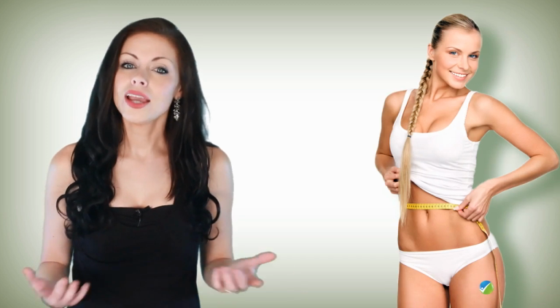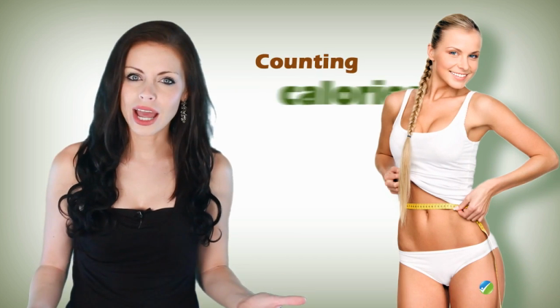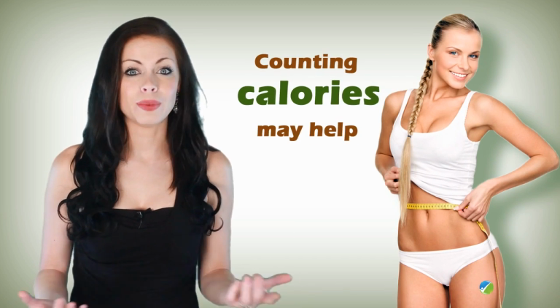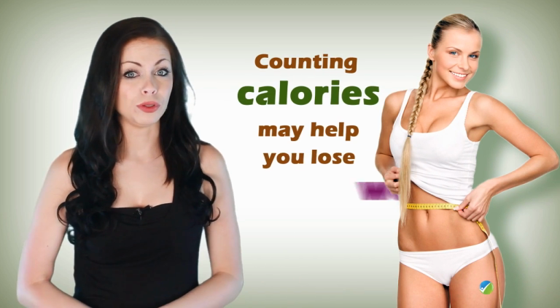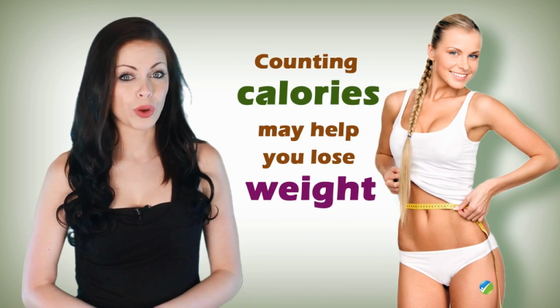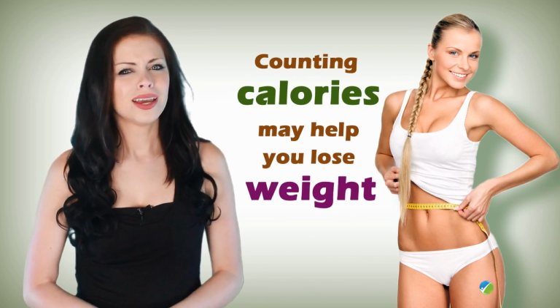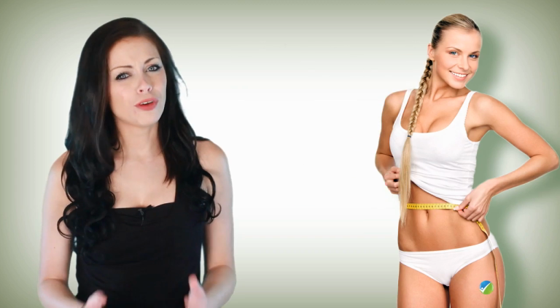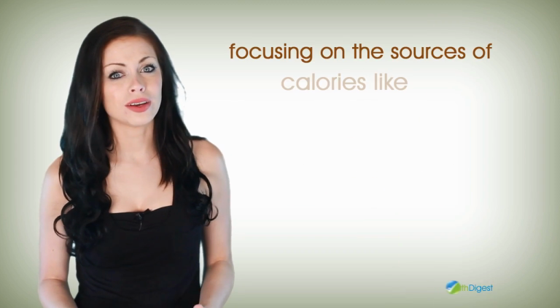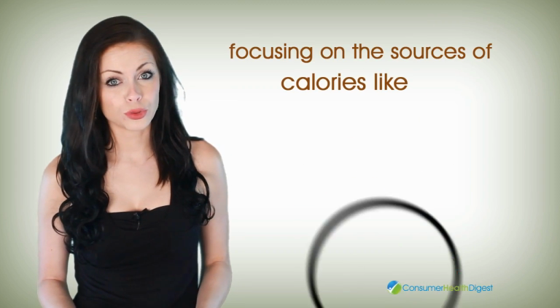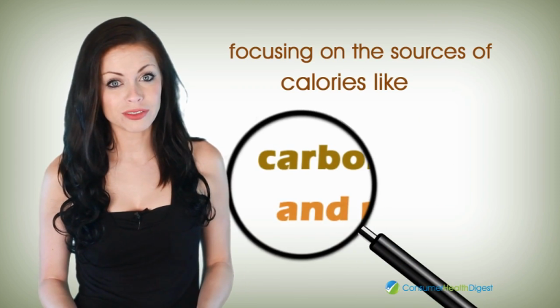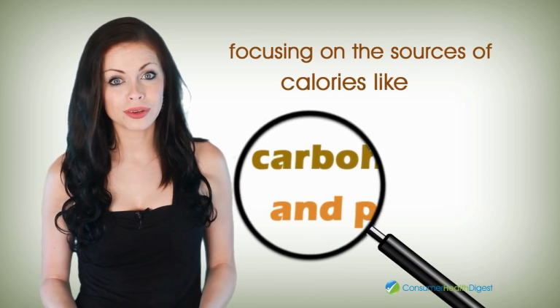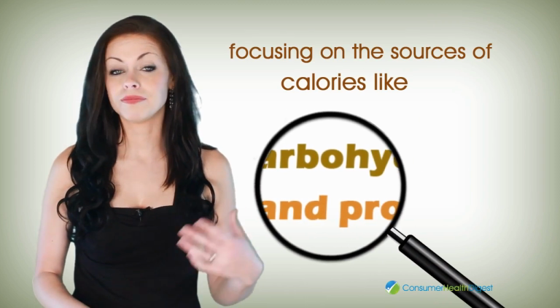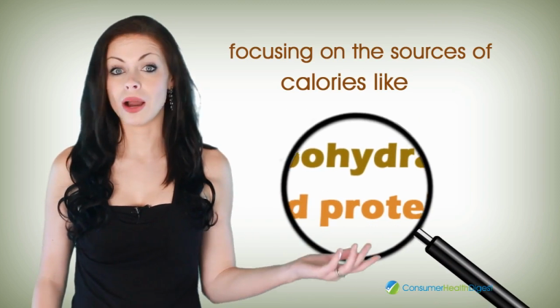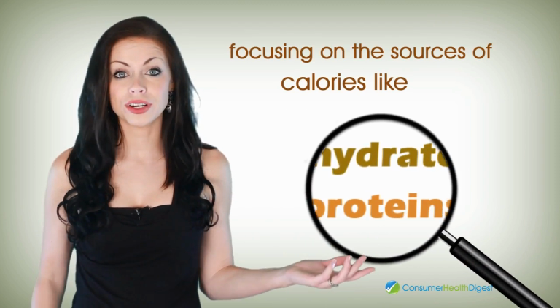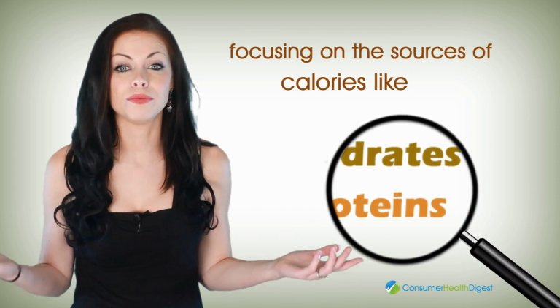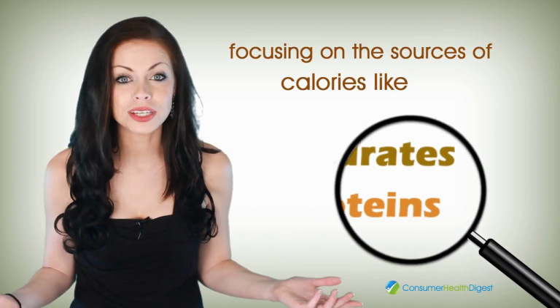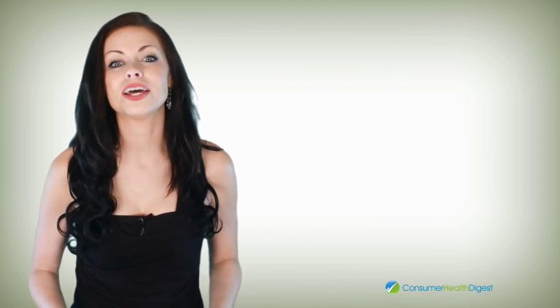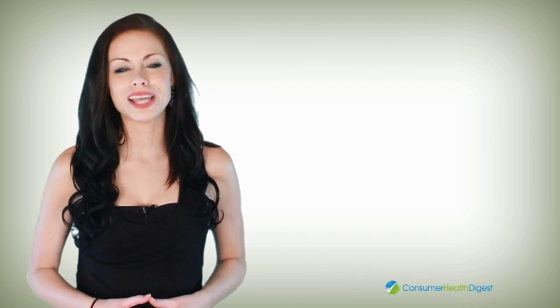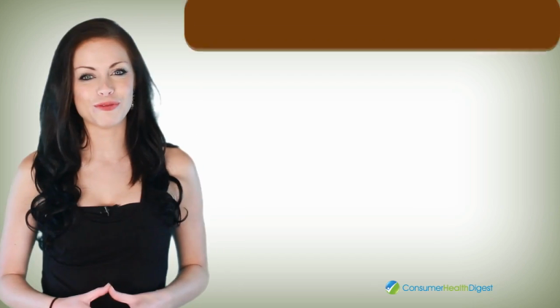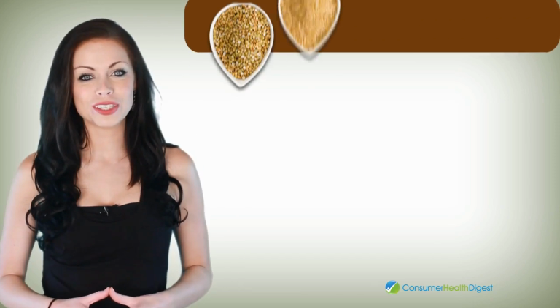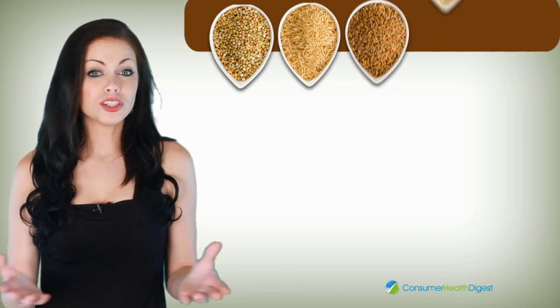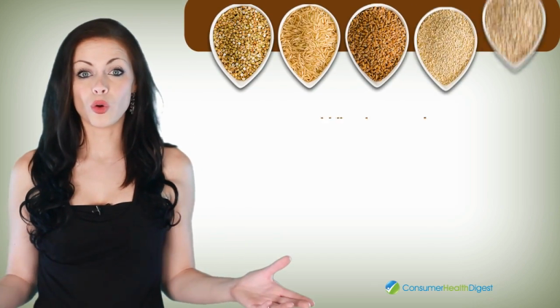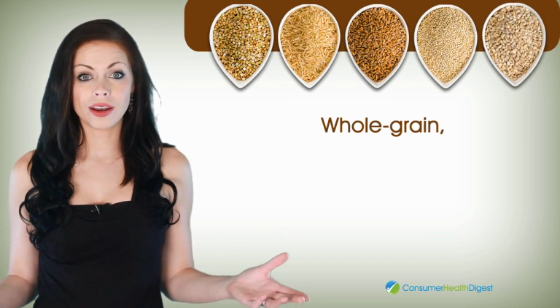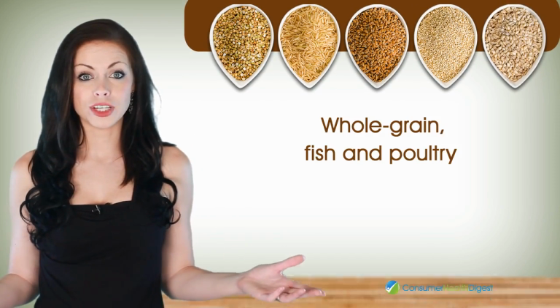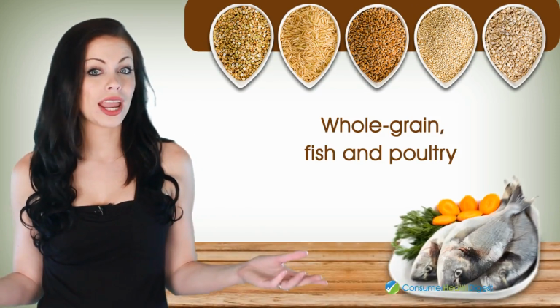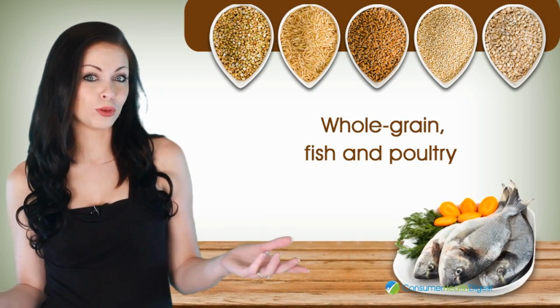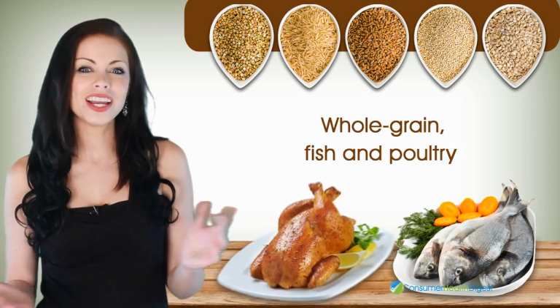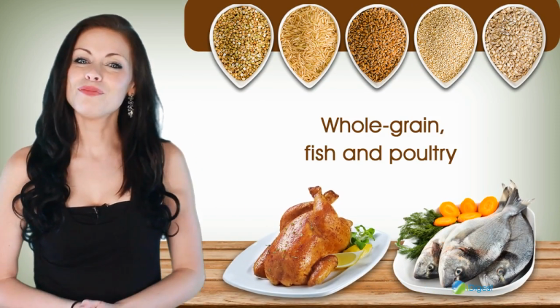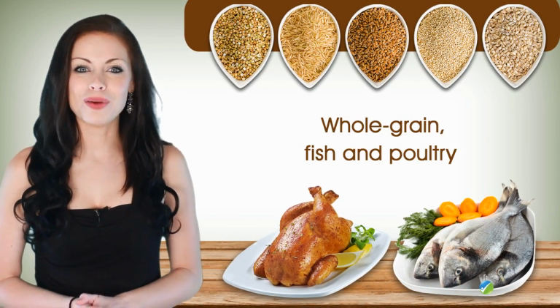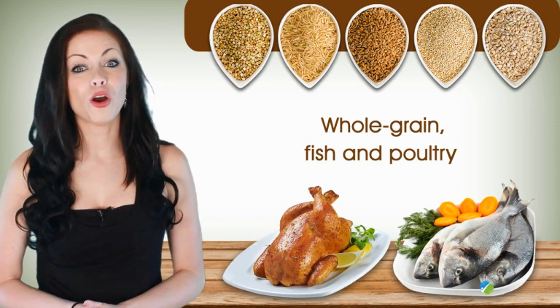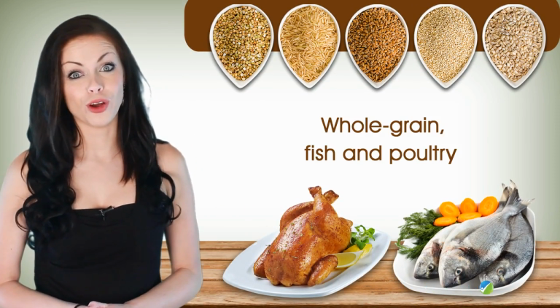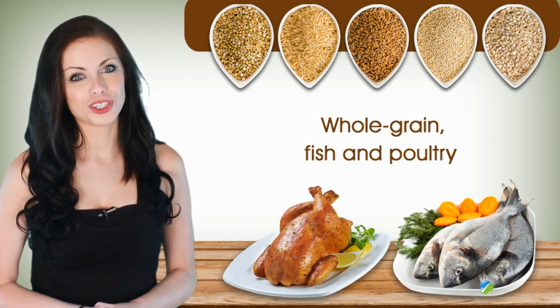Counting calories may help you lose weight, but focusing on the sources of calories — like carbohydrates and proteins obtained from foods such as whole grain, fish, and poultry — can bring better overall nutrition.